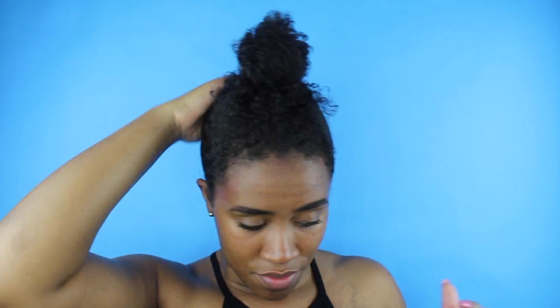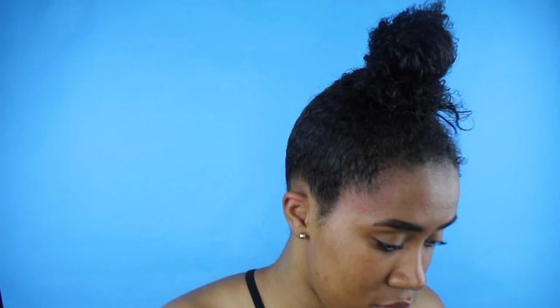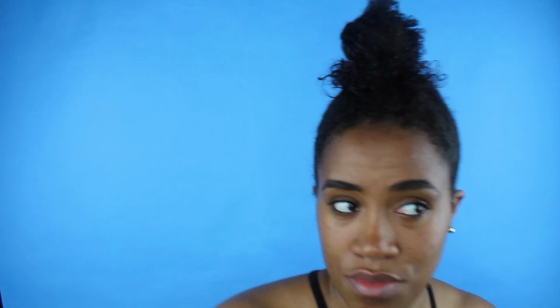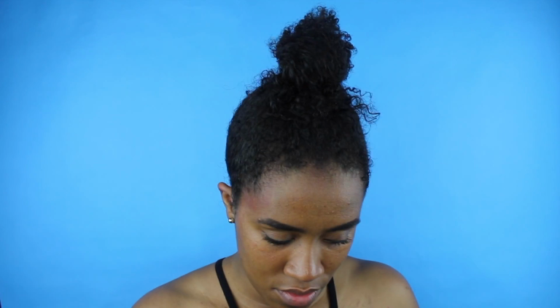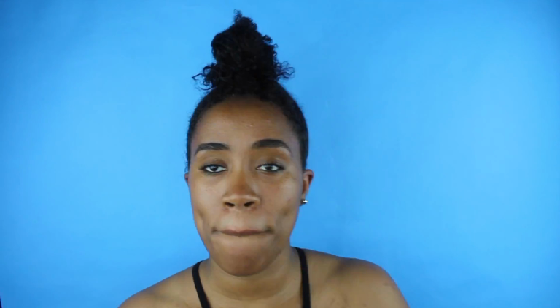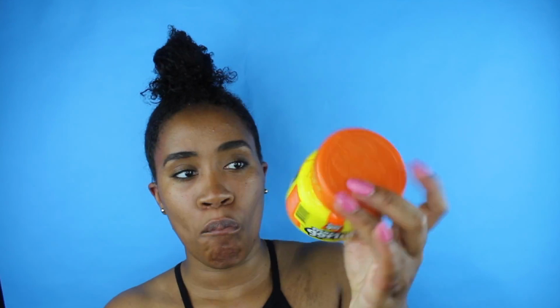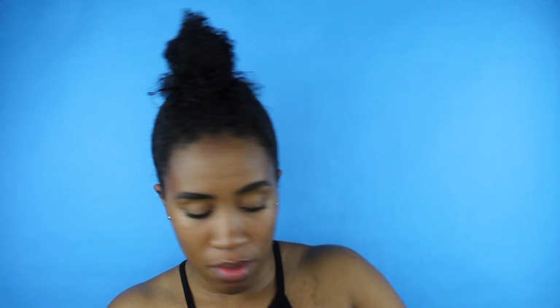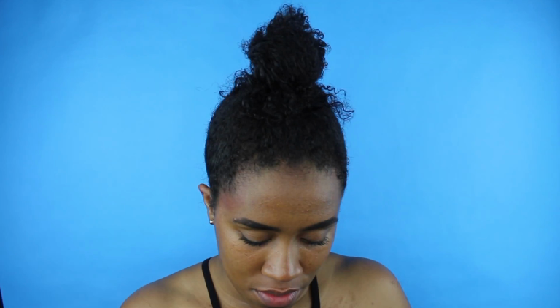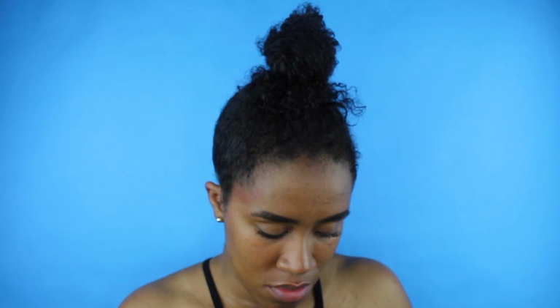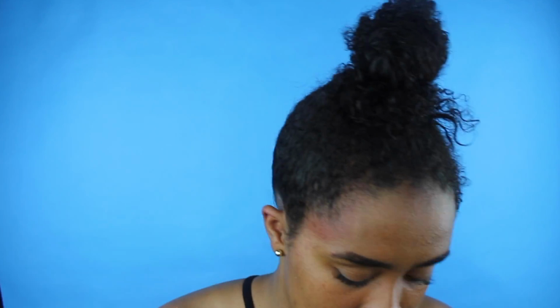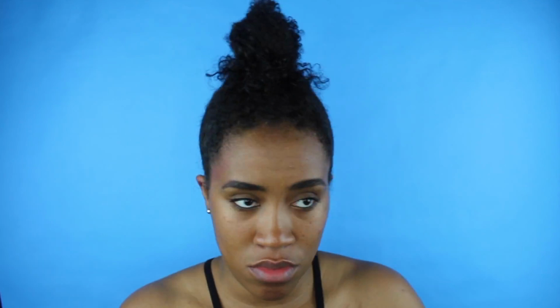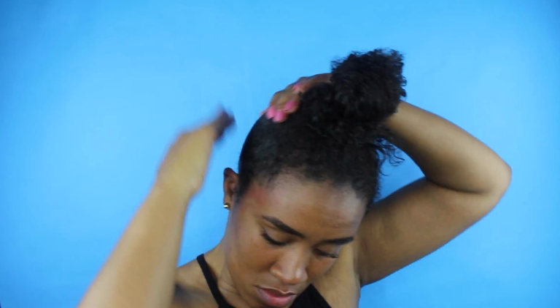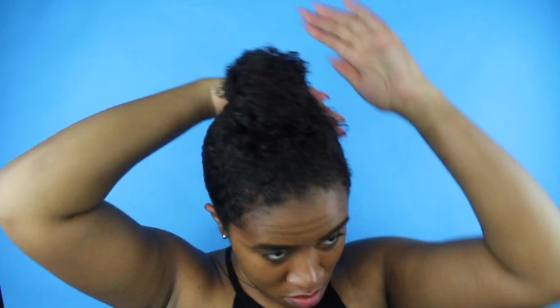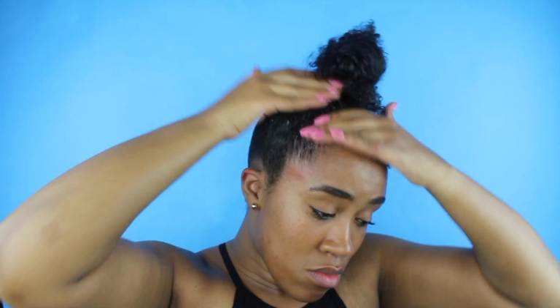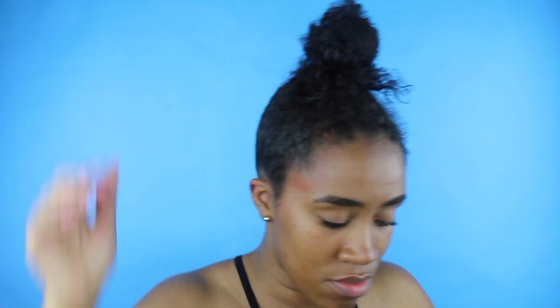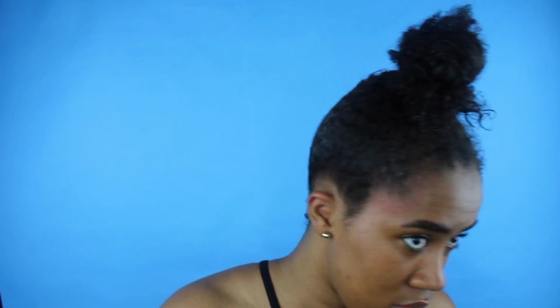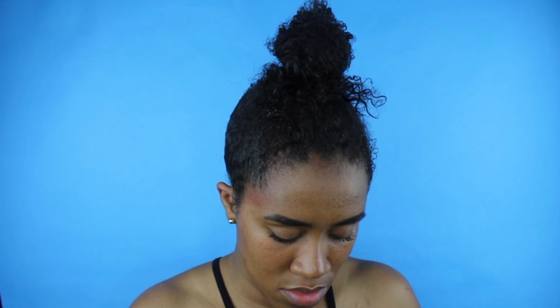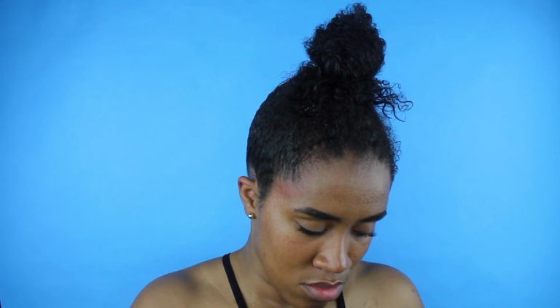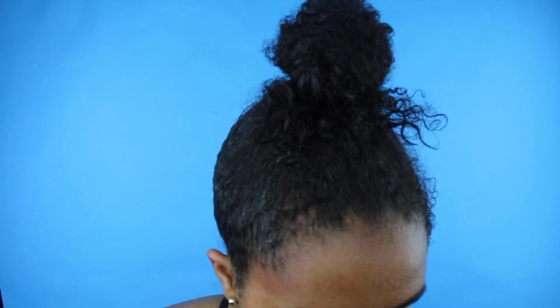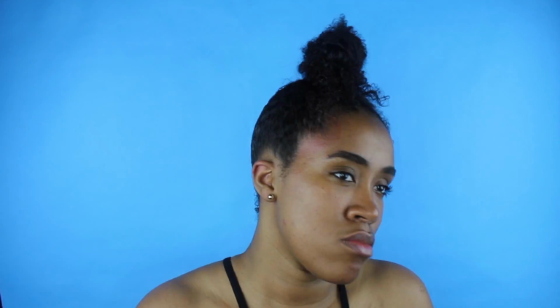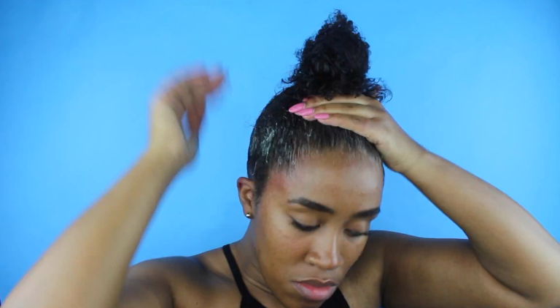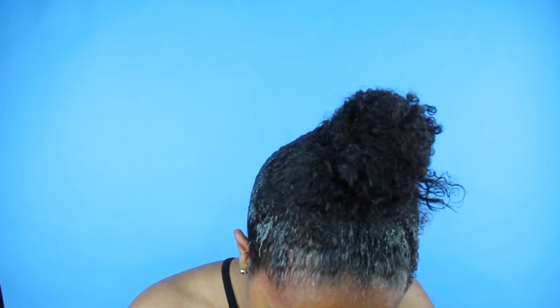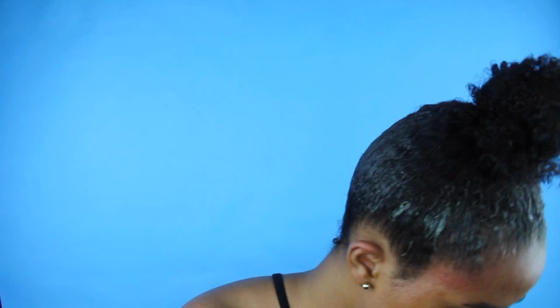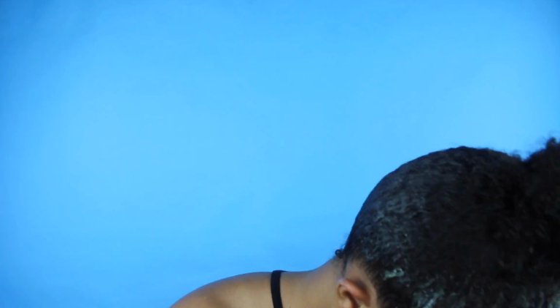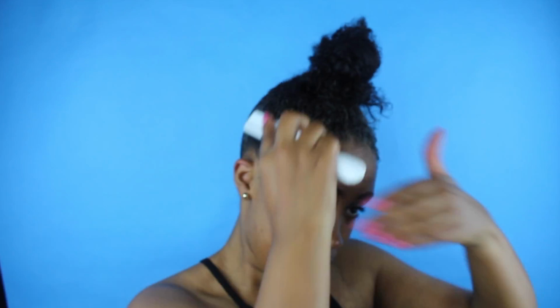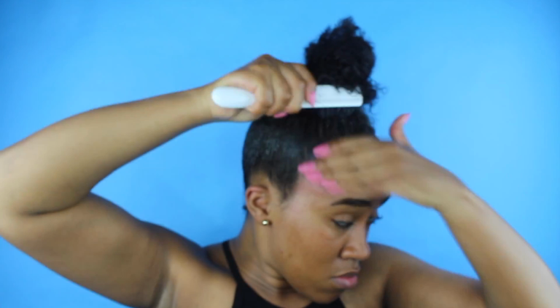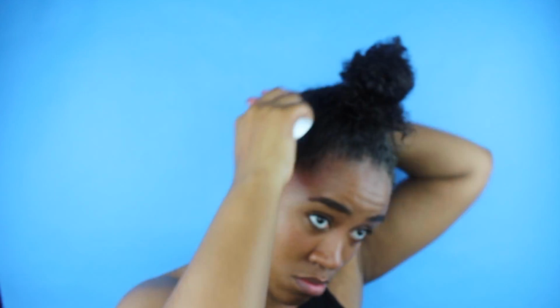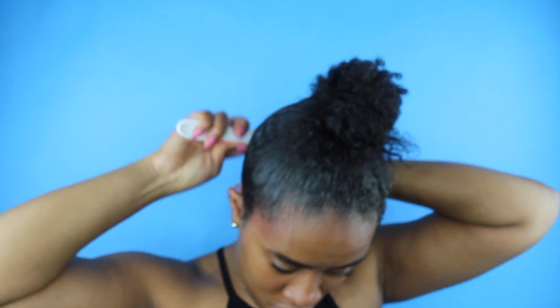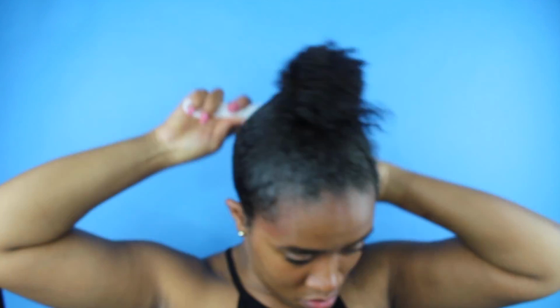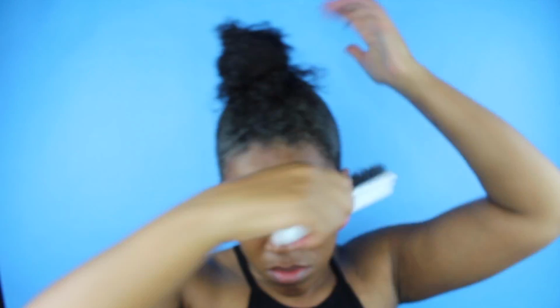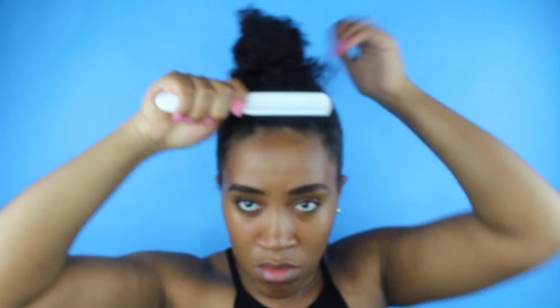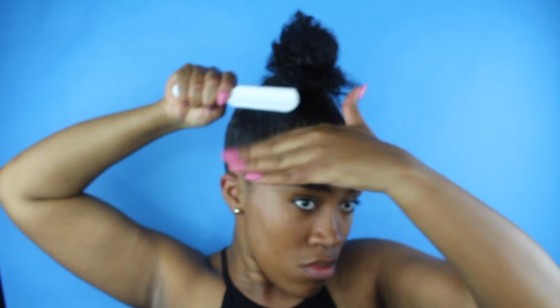Now that we got it smooth, we're just going to put it up into our bun. I'm taking some Gorilla Snot and I'm going to slick it down some more. I like to wrap my real hair around first because I'm going to add some hair to give me that mega bun that I want.